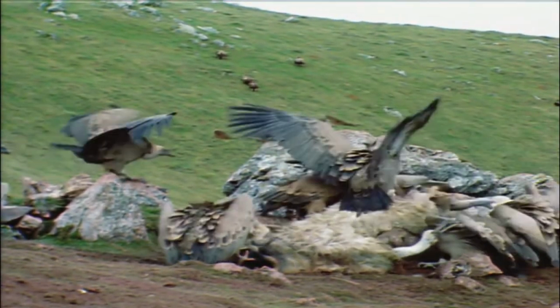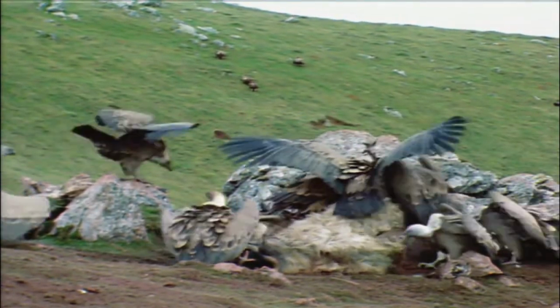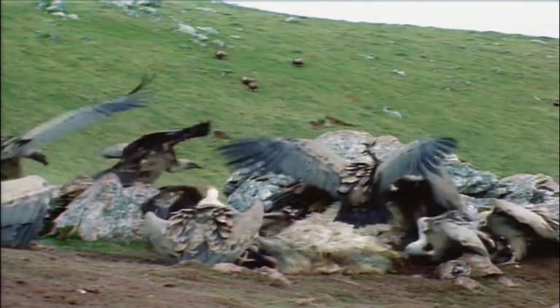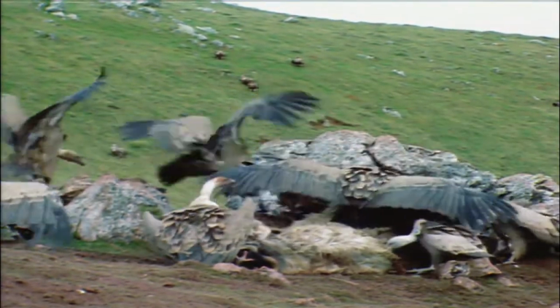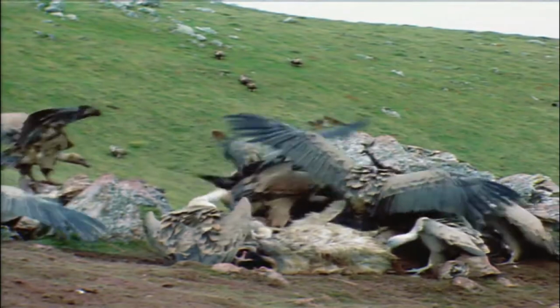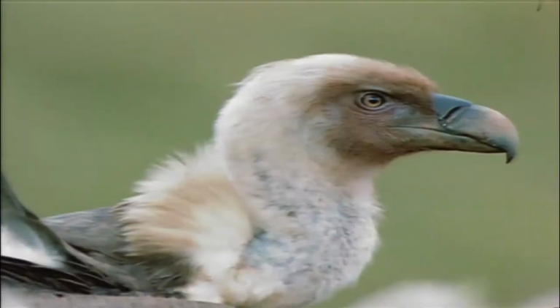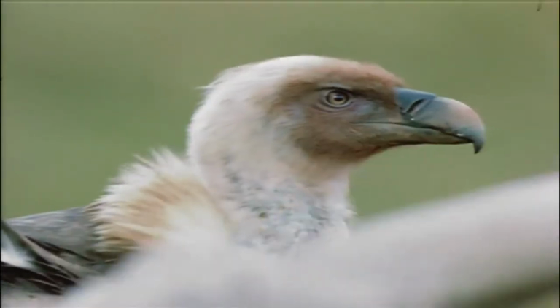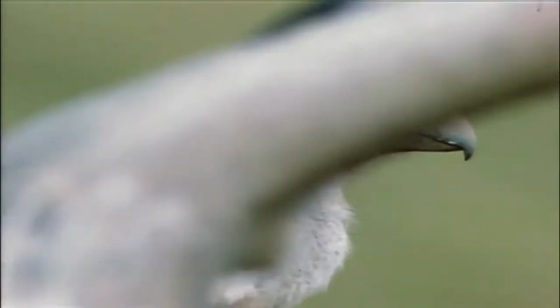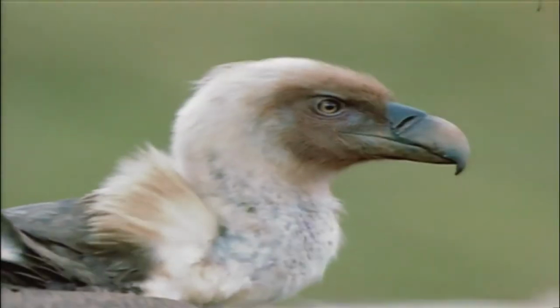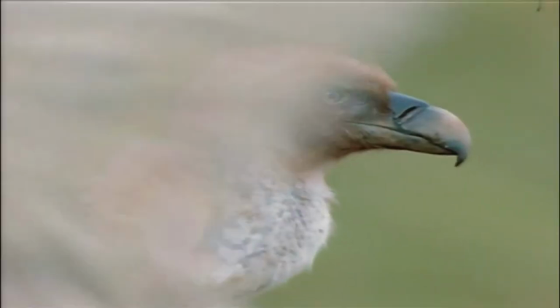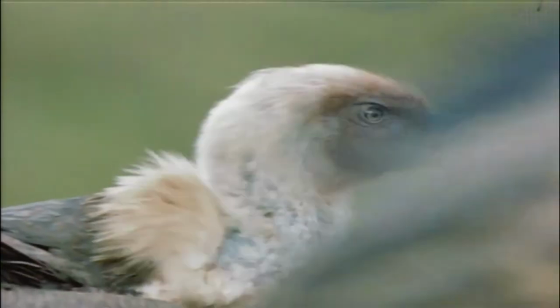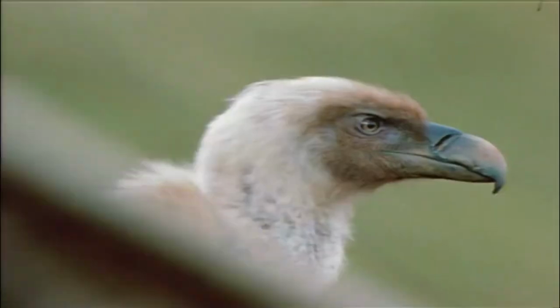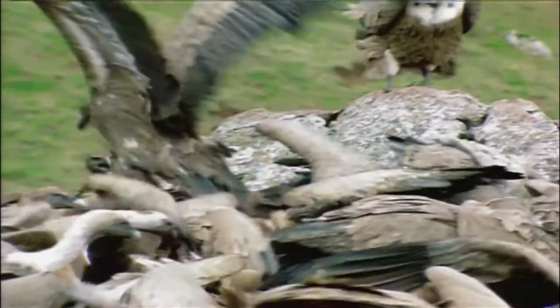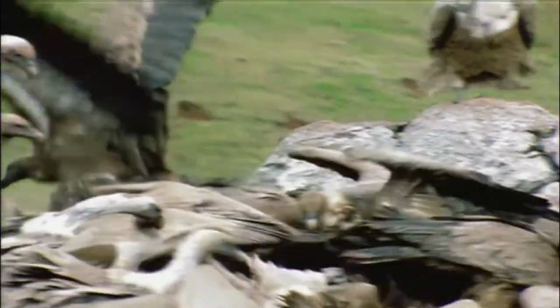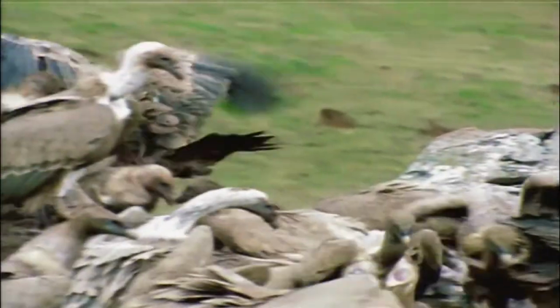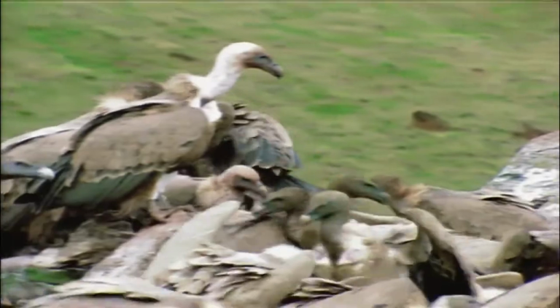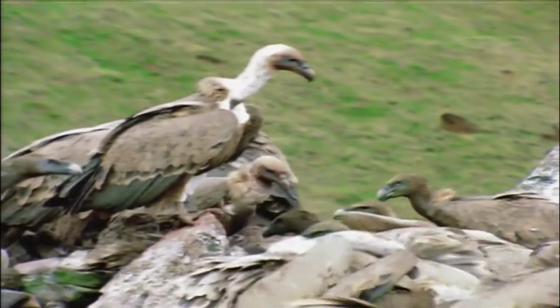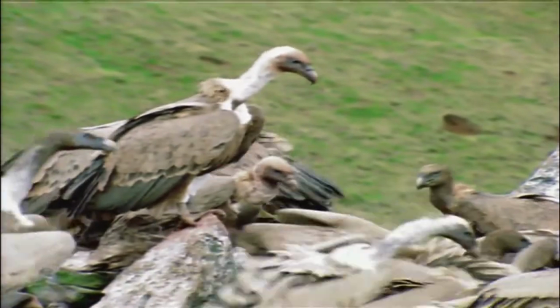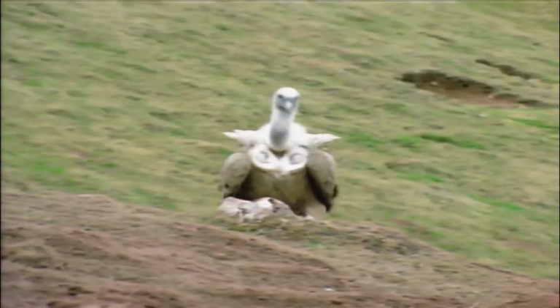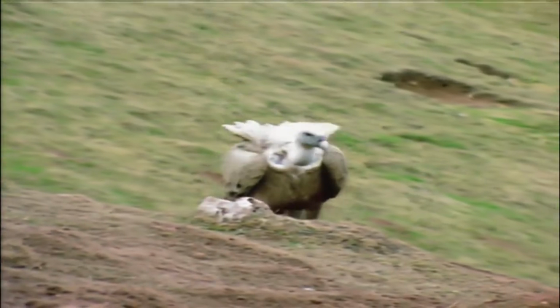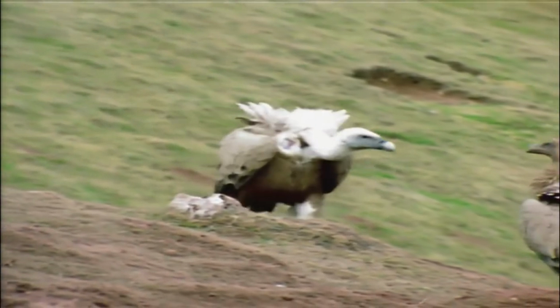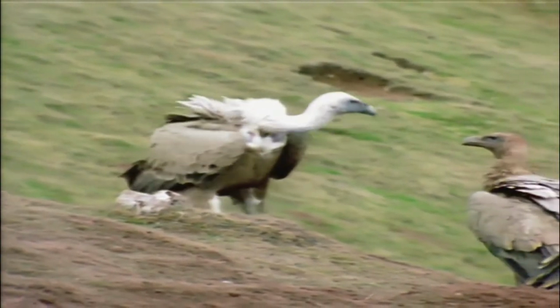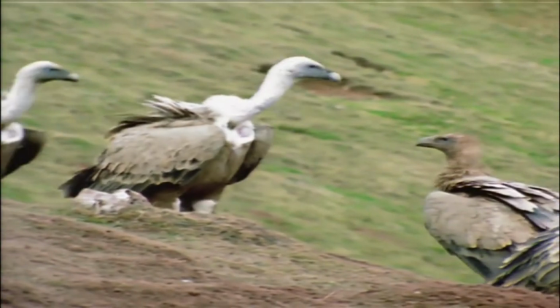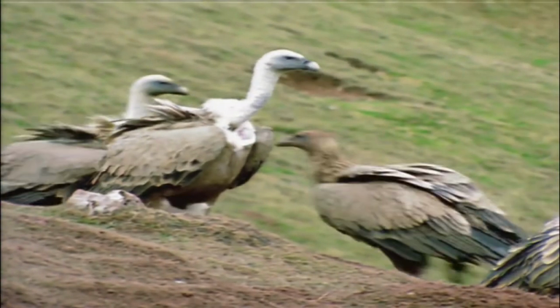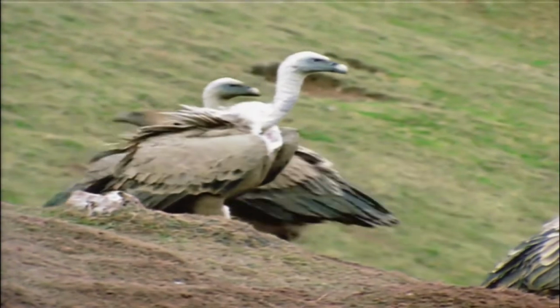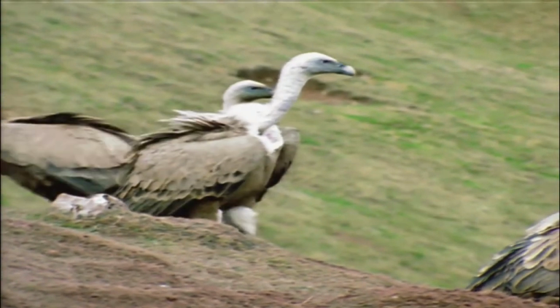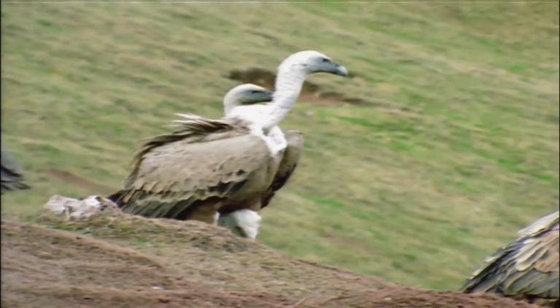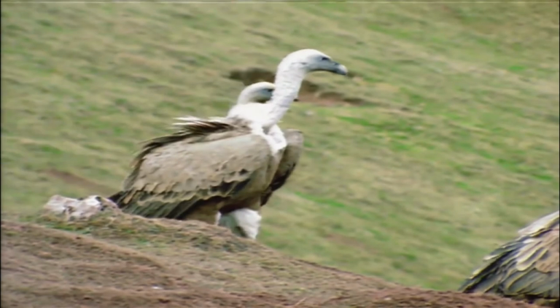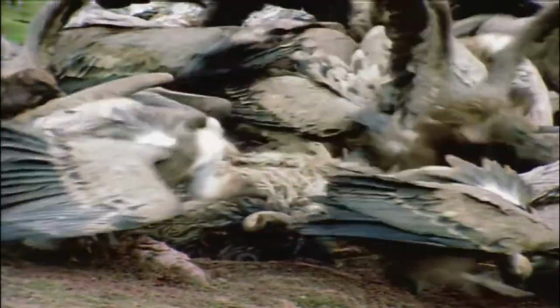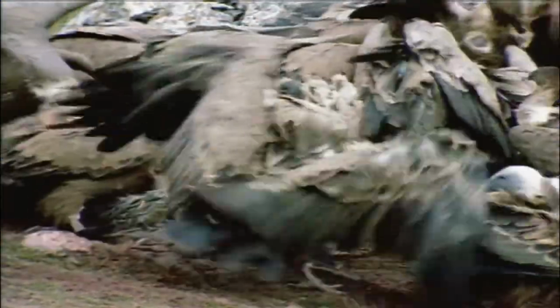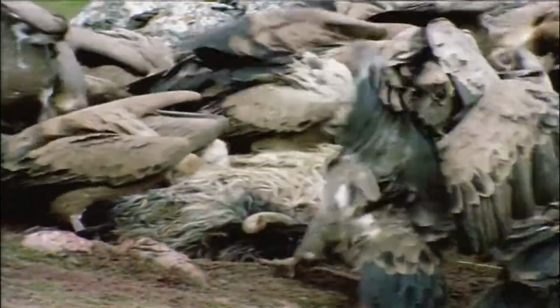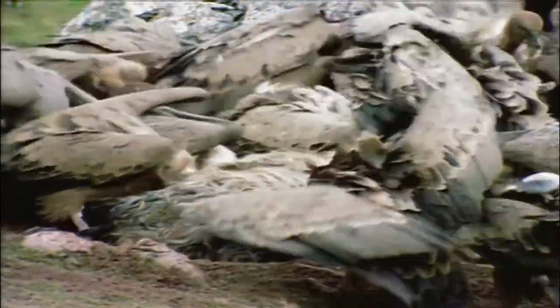But how do they manage to spot their prey from so high? Not by smell, that's for sure, because even with that nose, vultures can't smell a thing. No, his secret weapon is his eyesight. Like all birds of prey, it's three times better than ours.